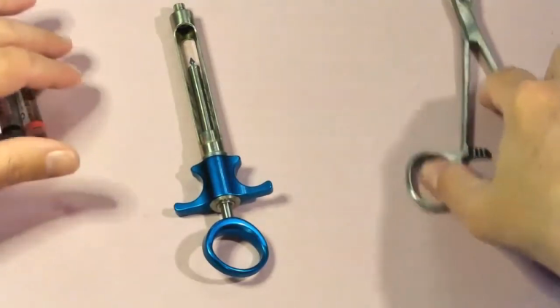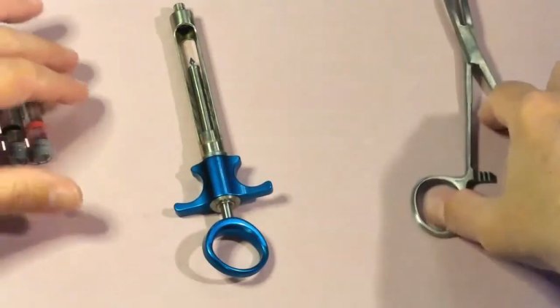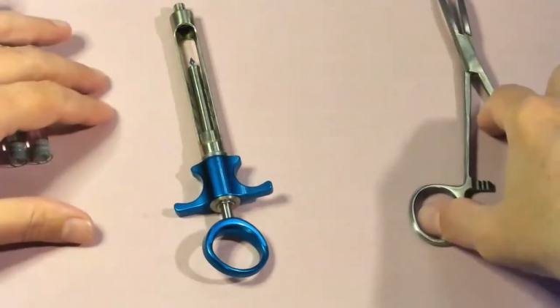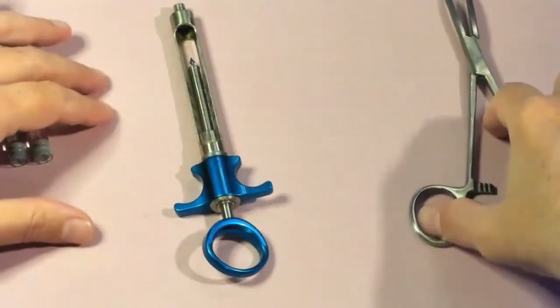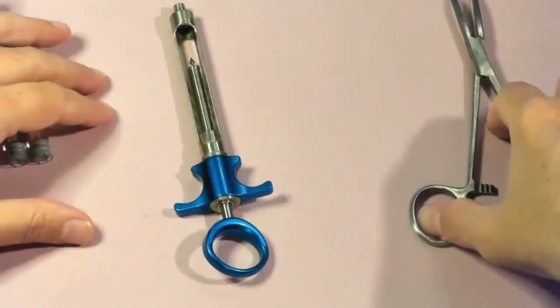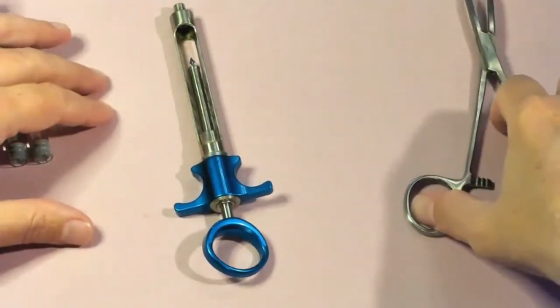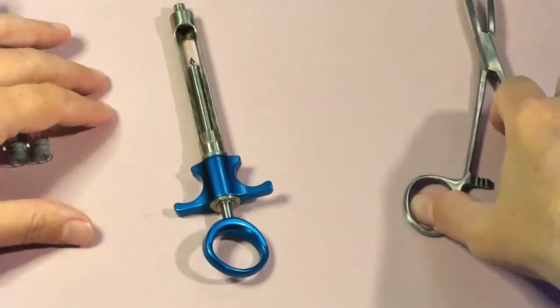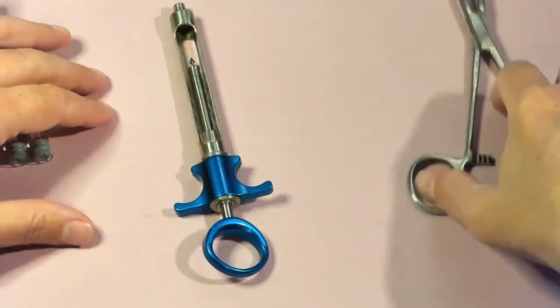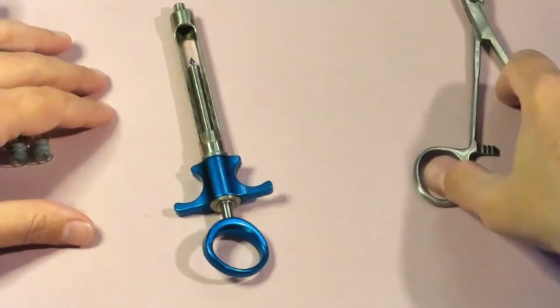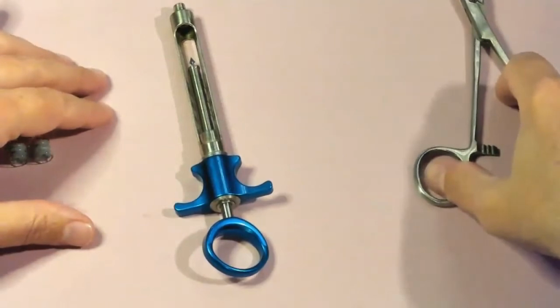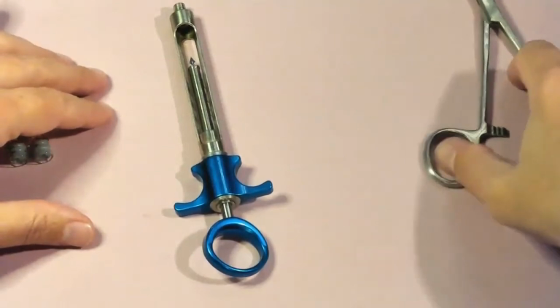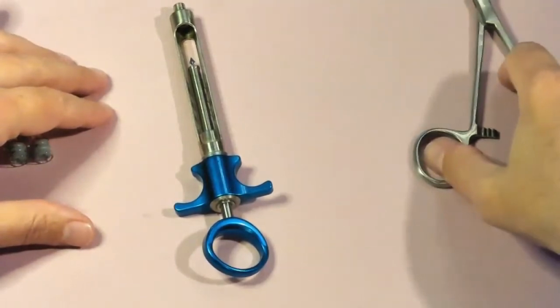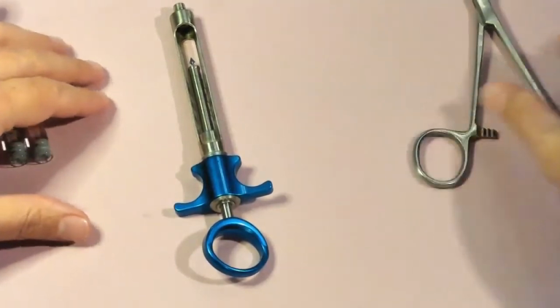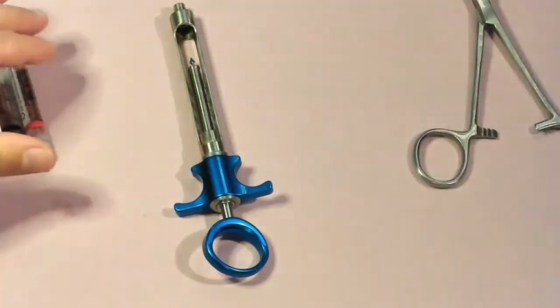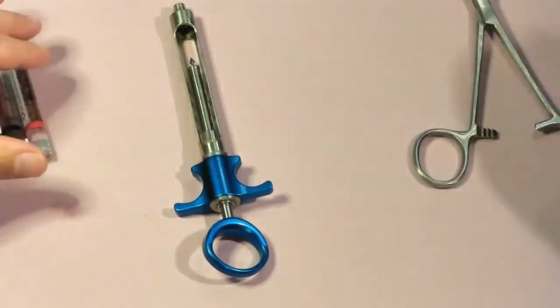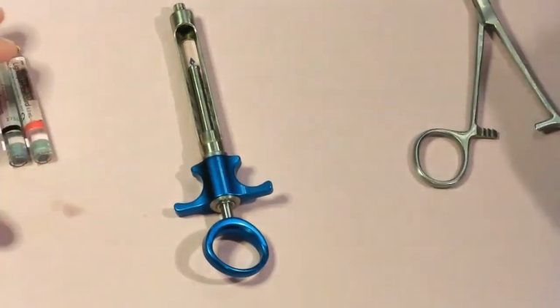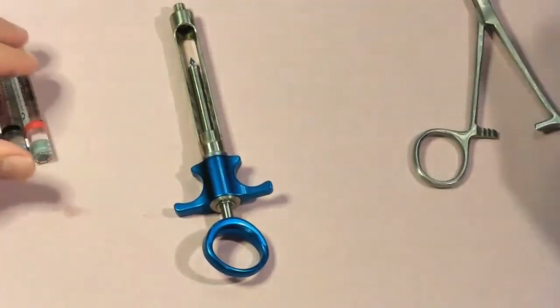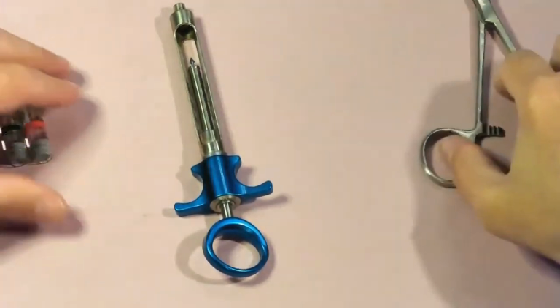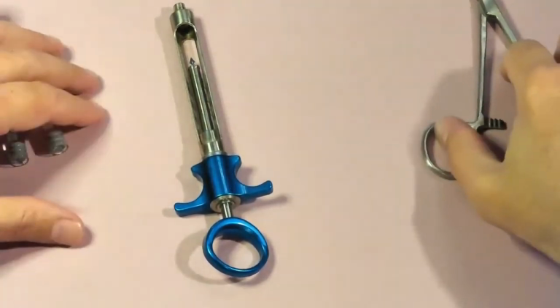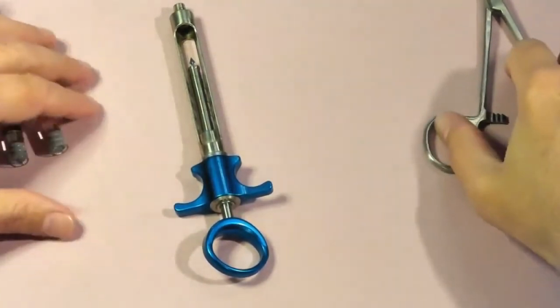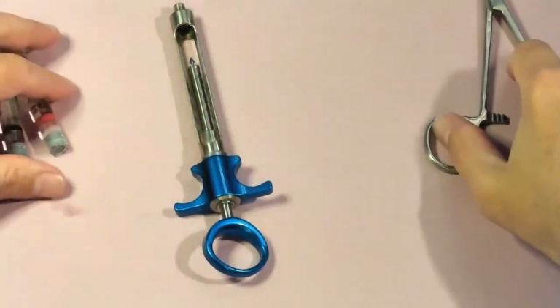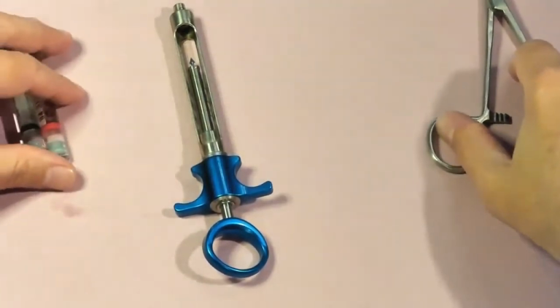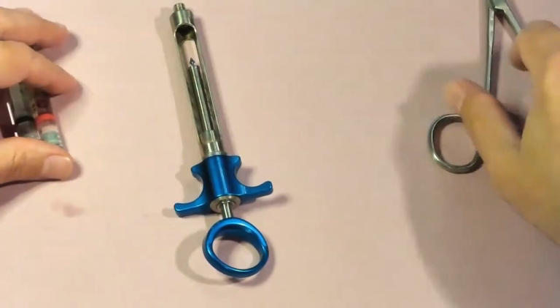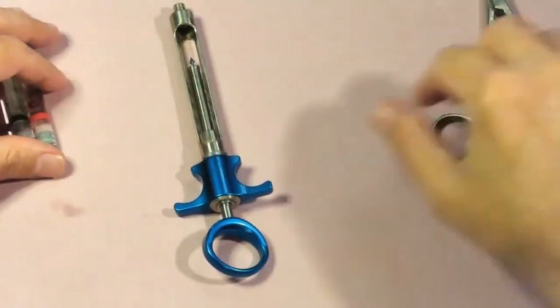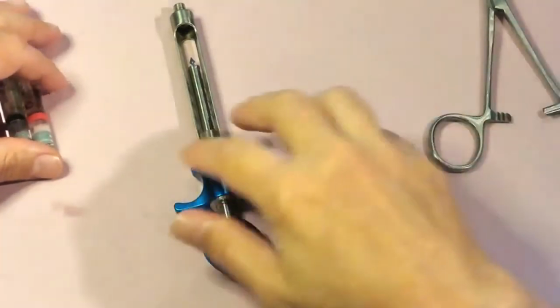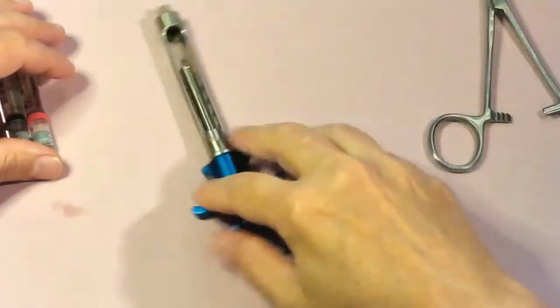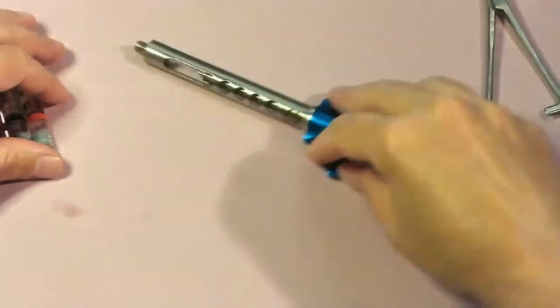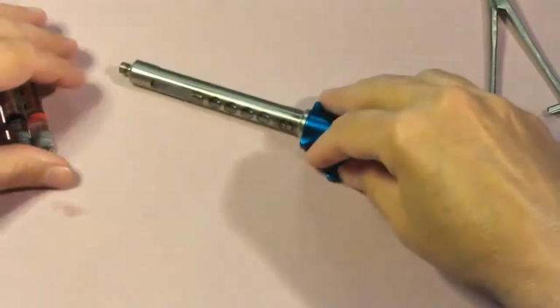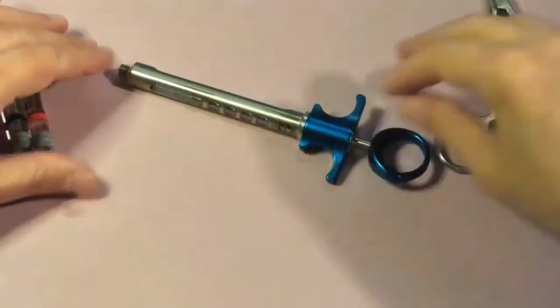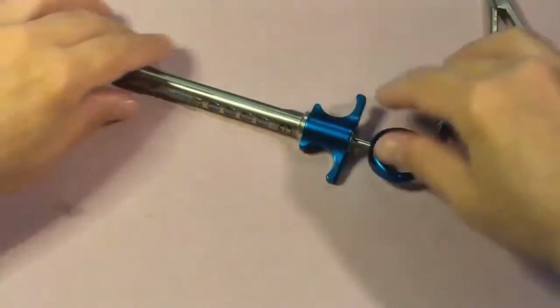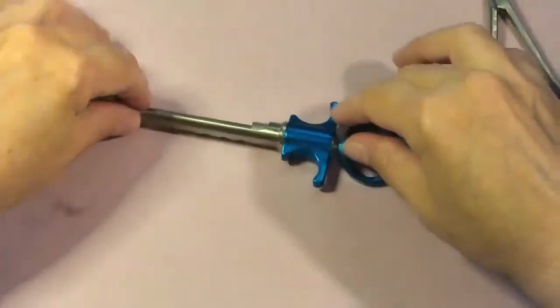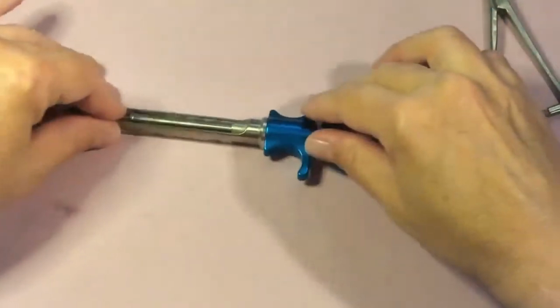Sometimes the rubber stopper from the dental cartridges will get stuck on the harpoon, and we can use our hemostat to safely remove that rubber stopper. We never want to use our fingers to remove a rubber stopper, as that could be a potential stick and risk for contracting some type of illness with blood-borne pathogens. So we keep the hemostat out, open, and available on our tray.